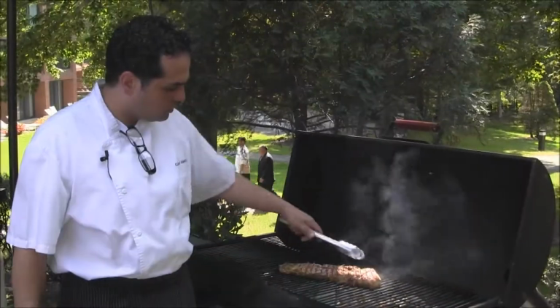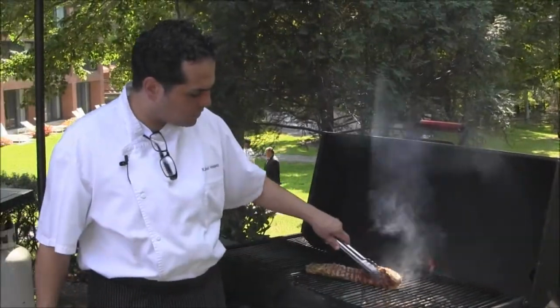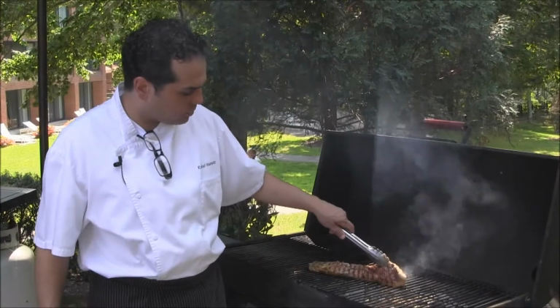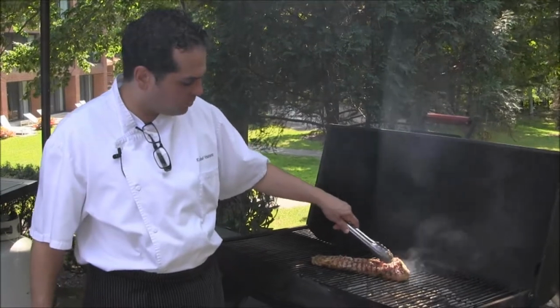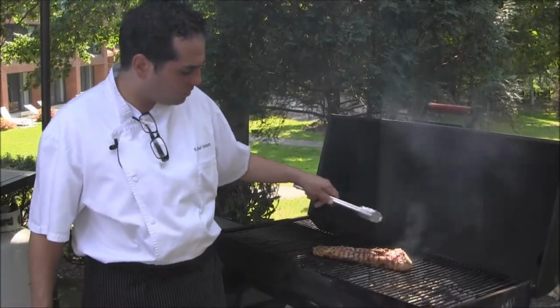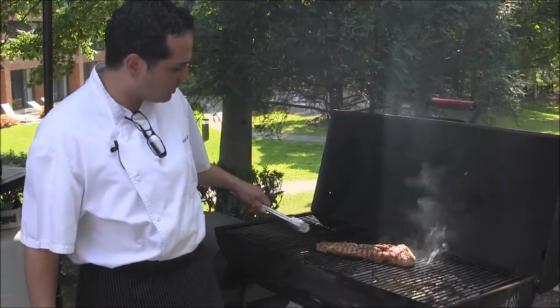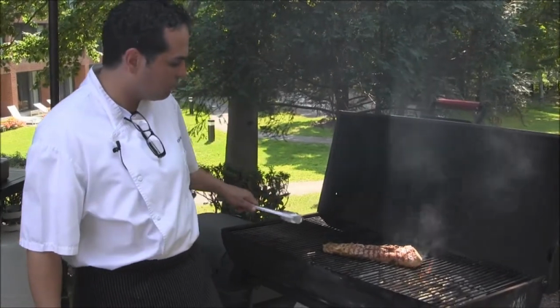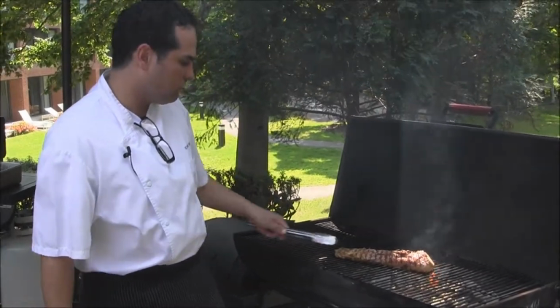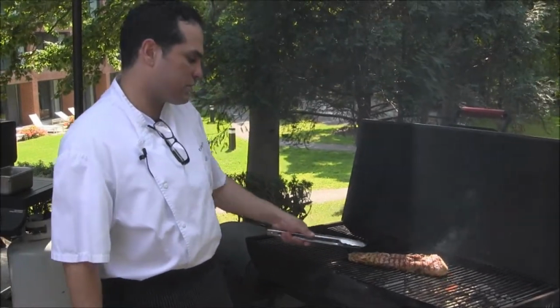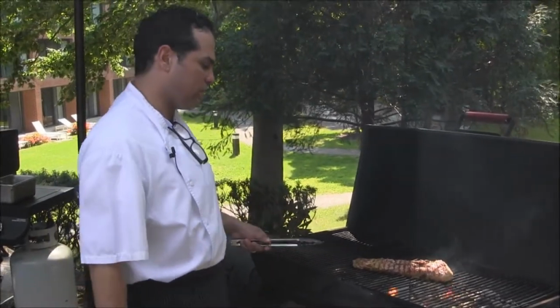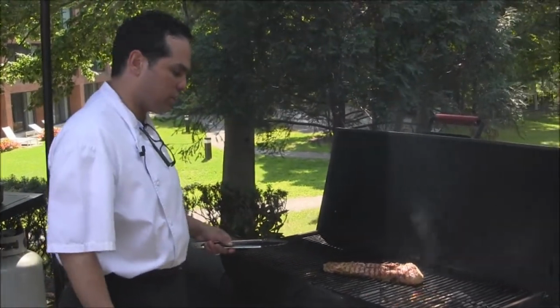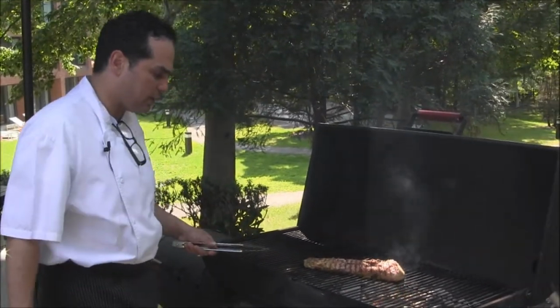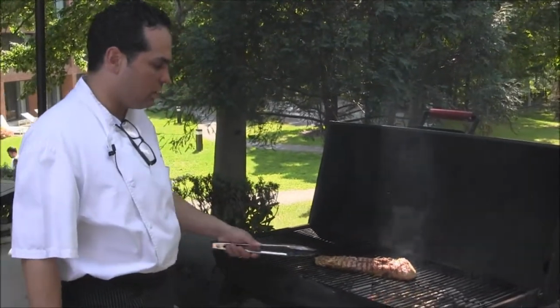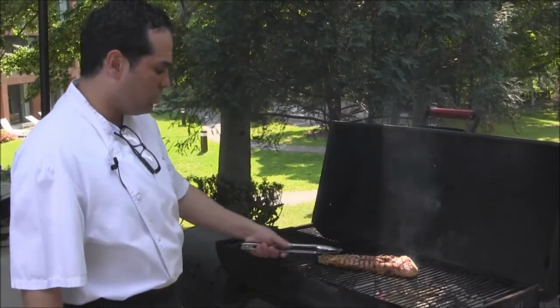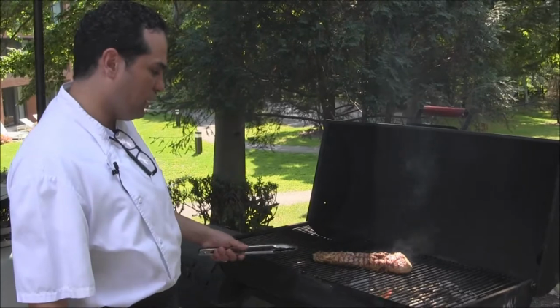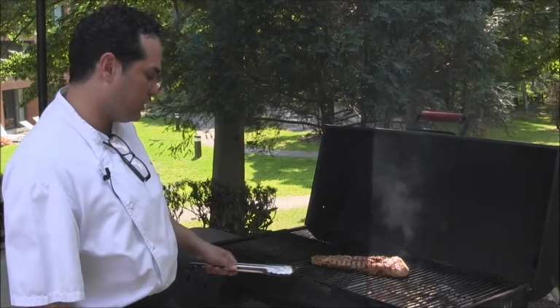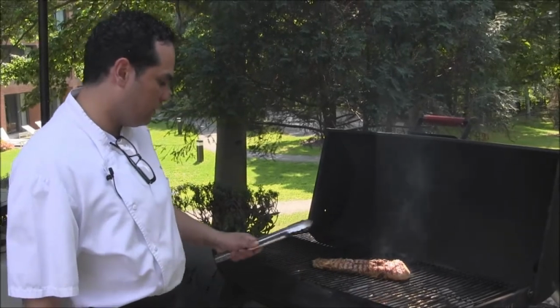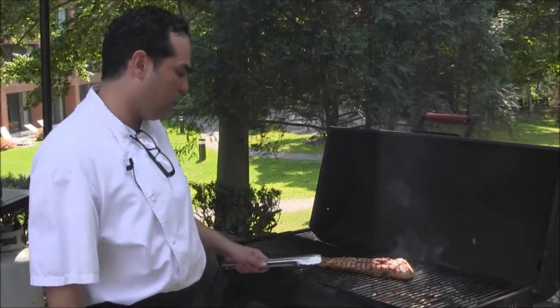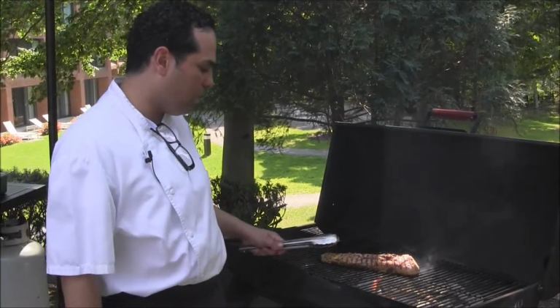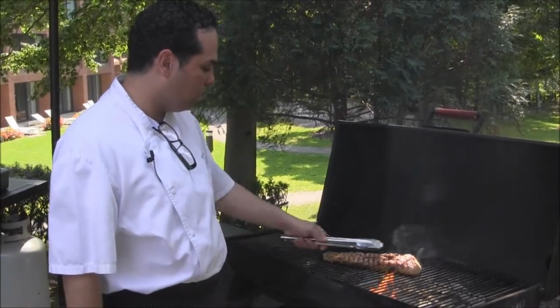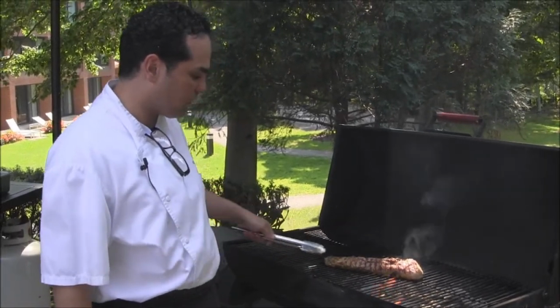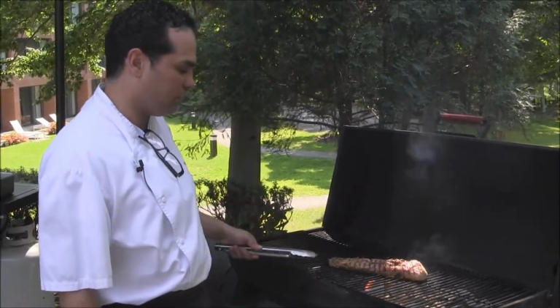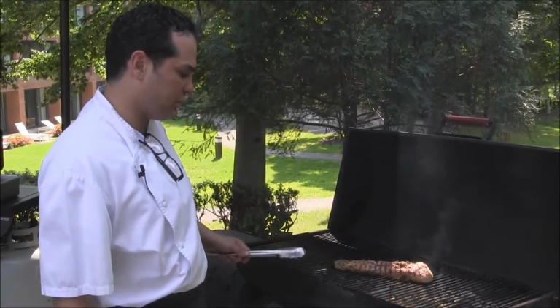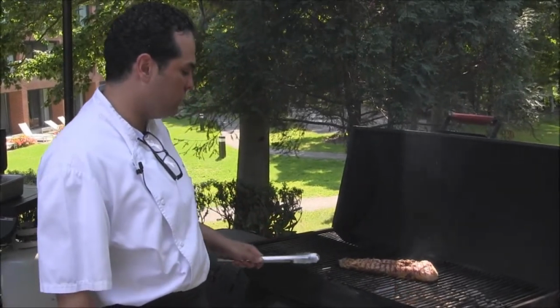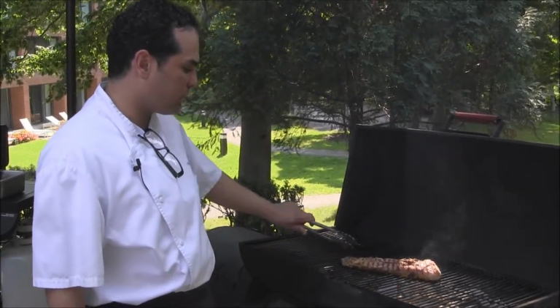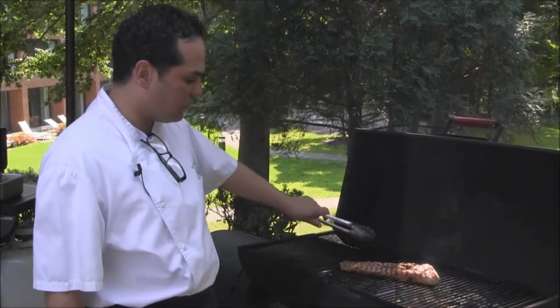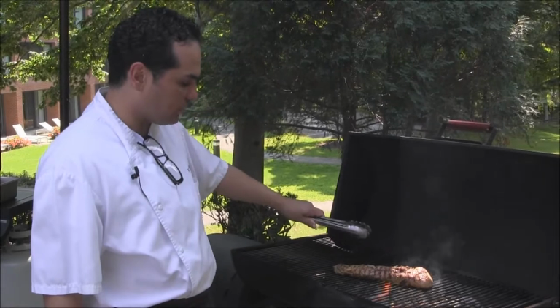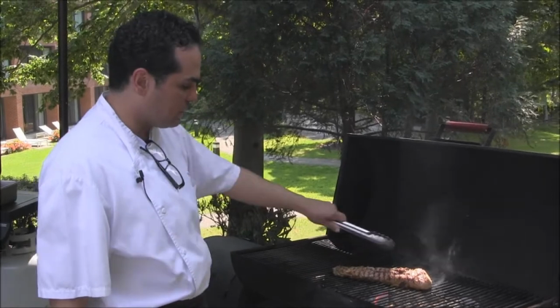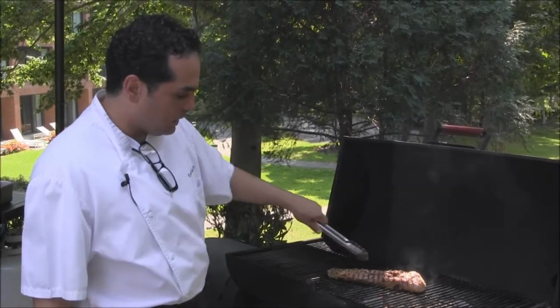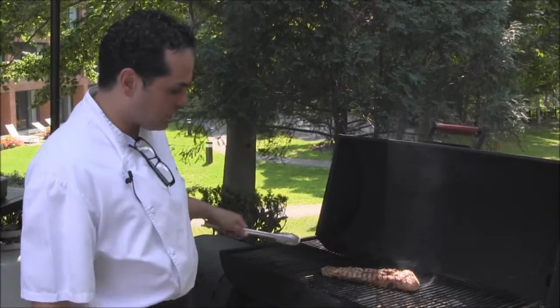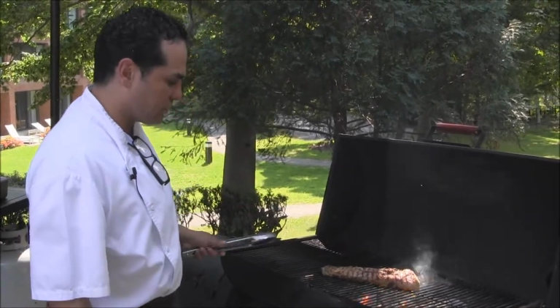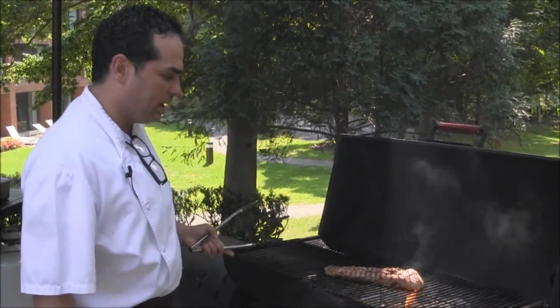You want to make sure you don't move your meat too much on the grill. You want to make sure it has enough caramelization — the grill marks are the sign of how well it's caramelizing on each side. So you want to make sure that you turn them as each side gets caramelized.